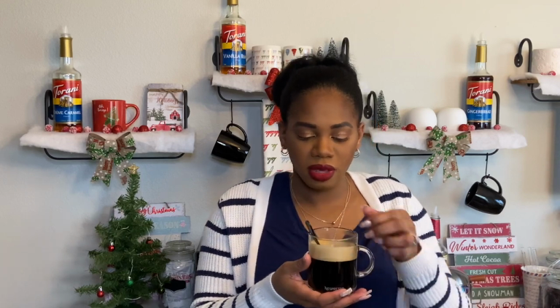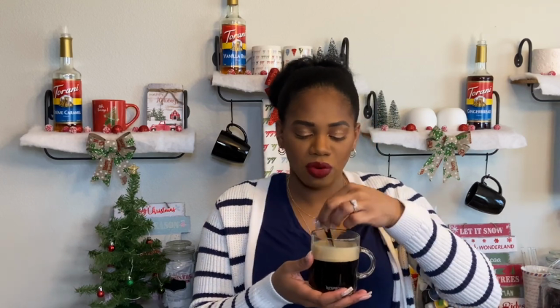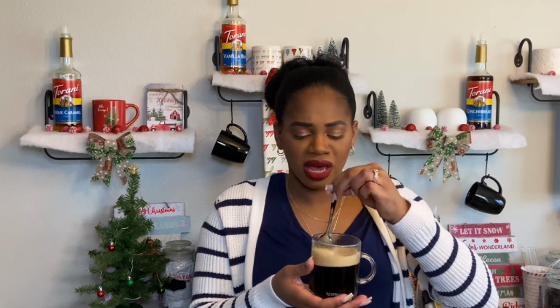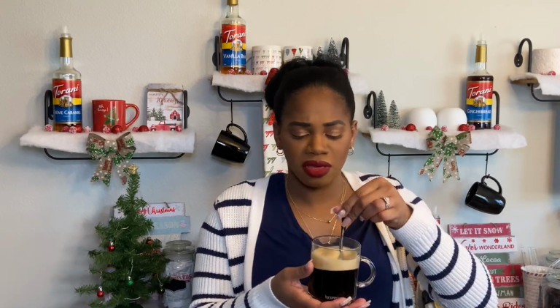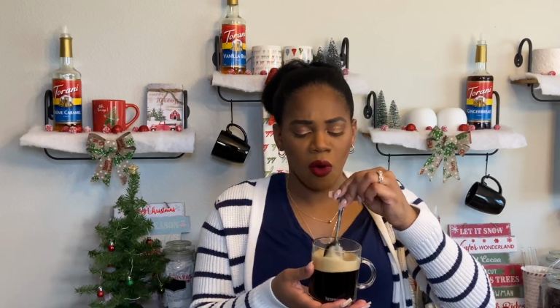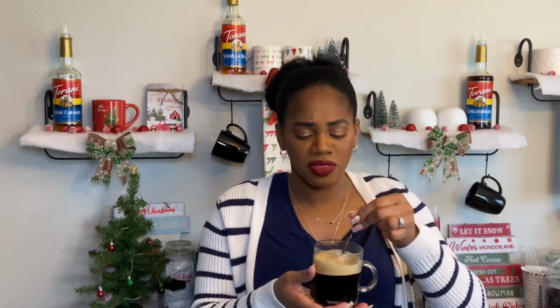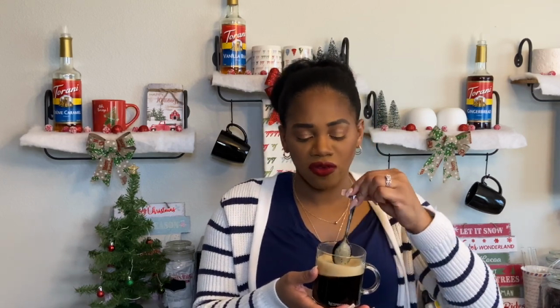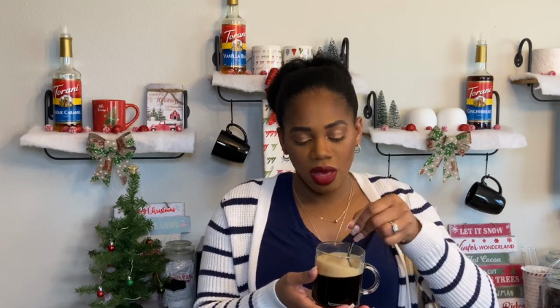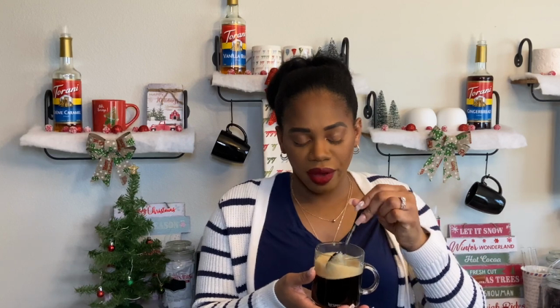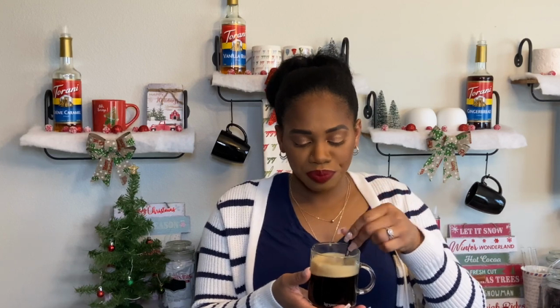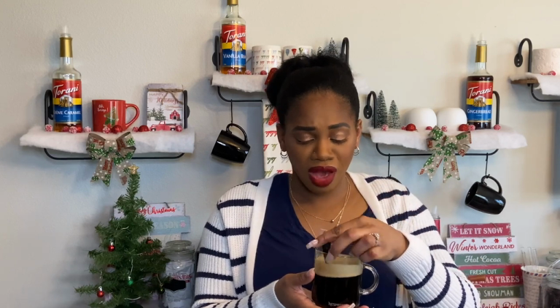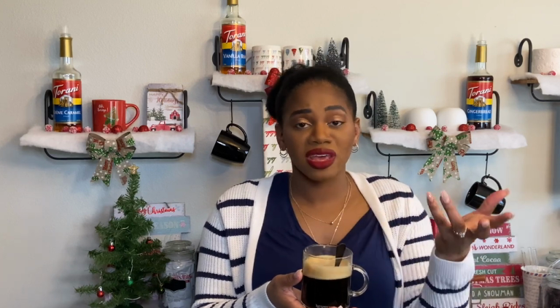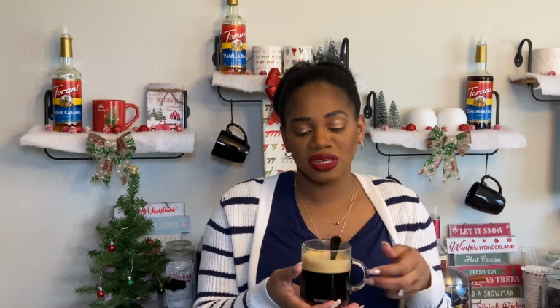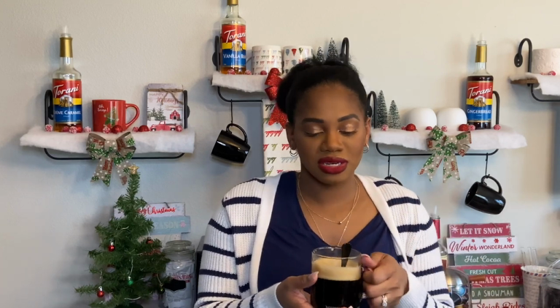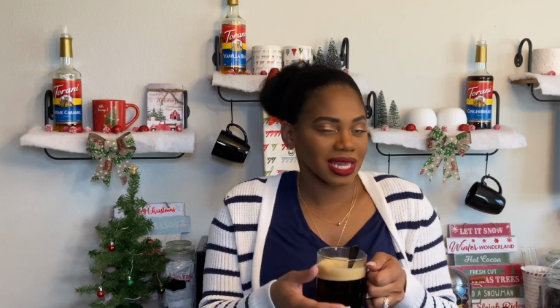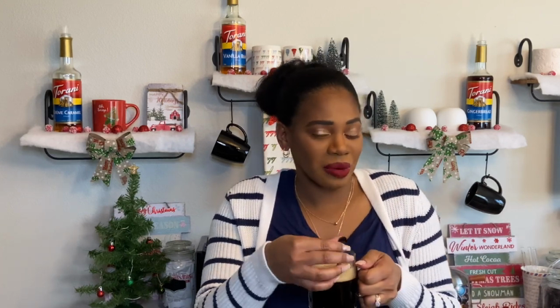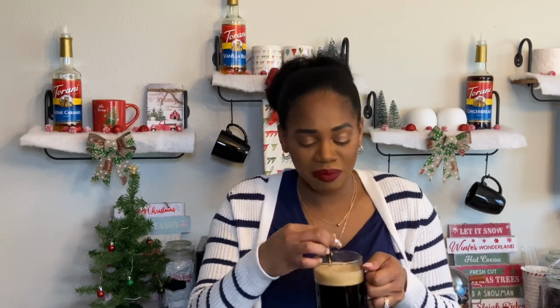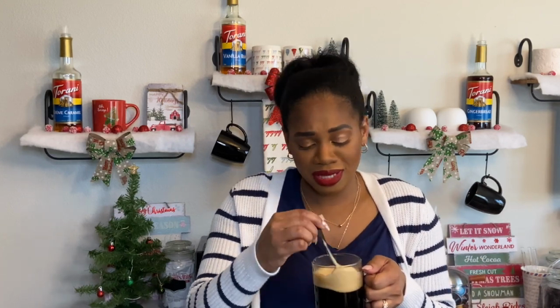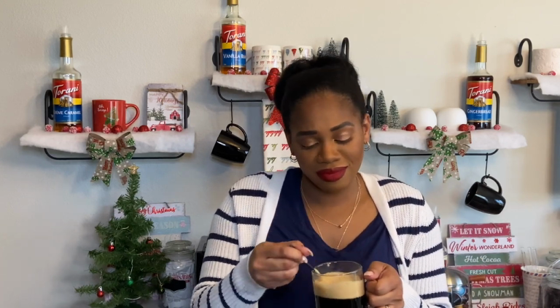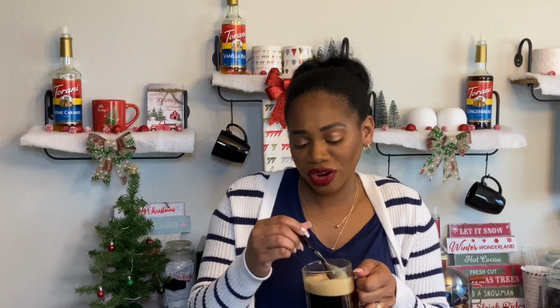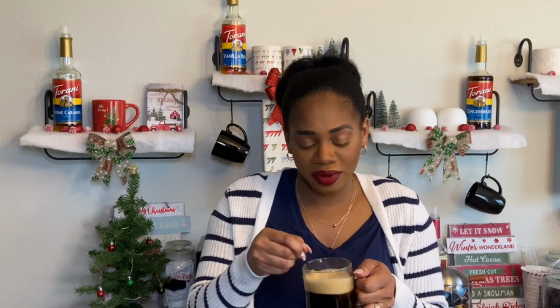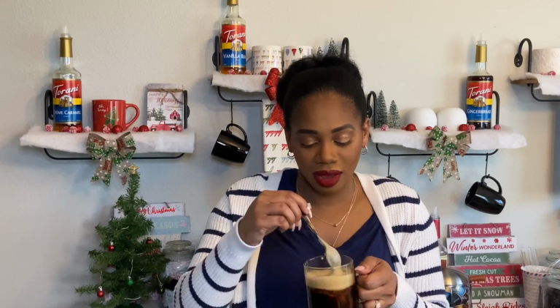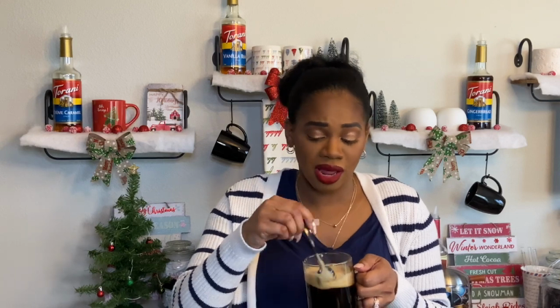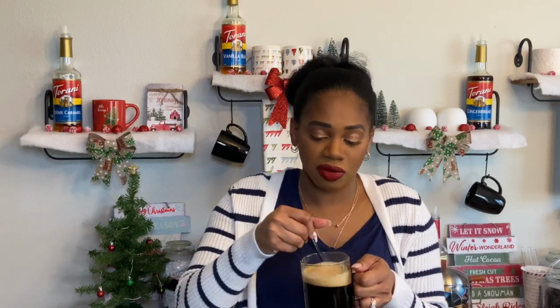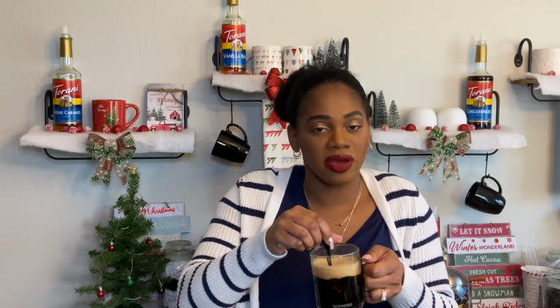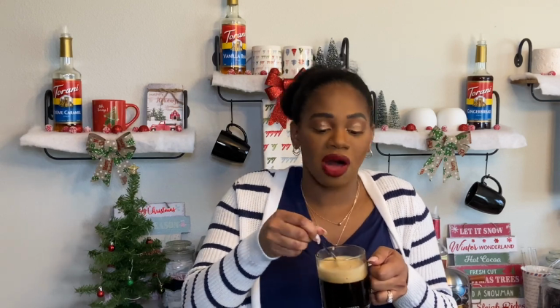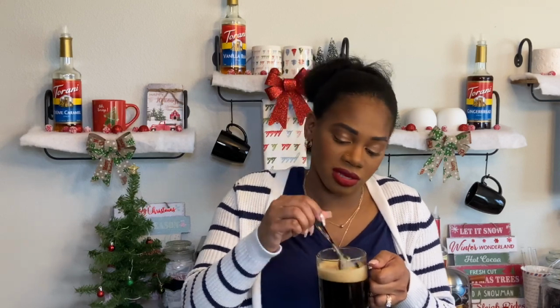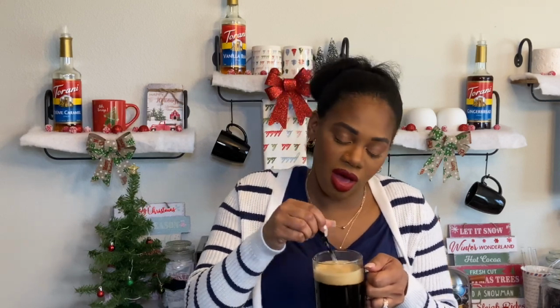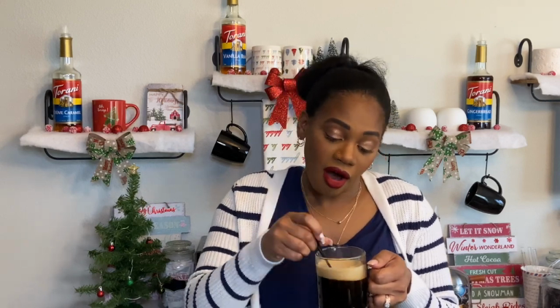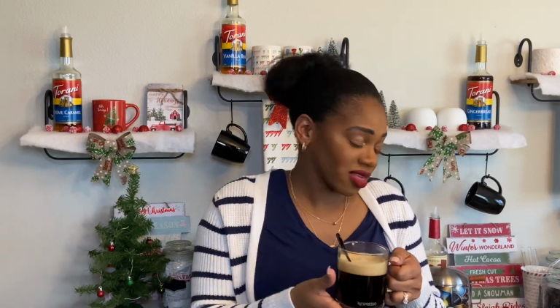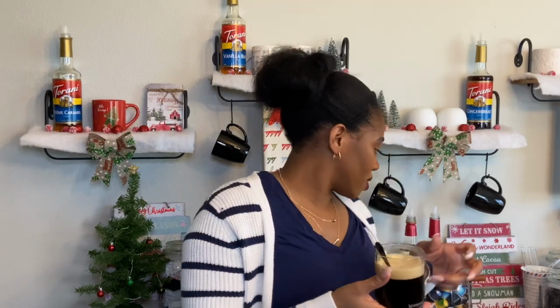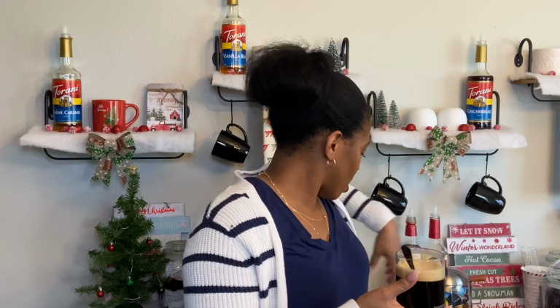I don't really get any of the almond in the coffee. Hopefully it translates well when I add milk, because I'm not drinking the crema and I'm not just going to sit here and inhale the coffee either, so hopefully I get the almond that way.